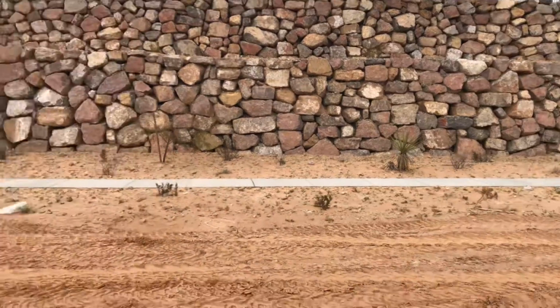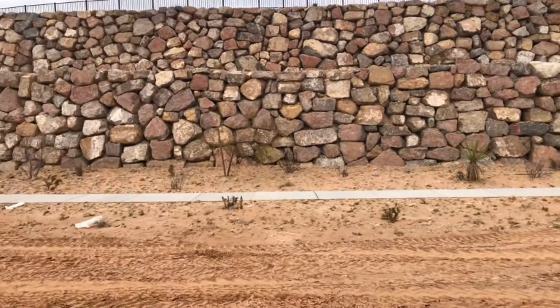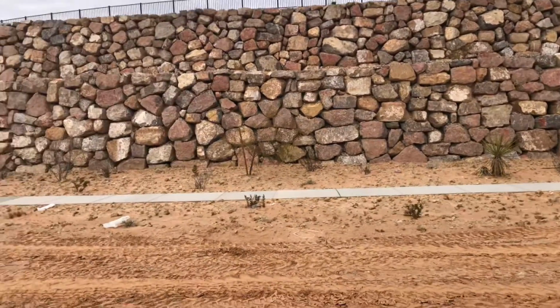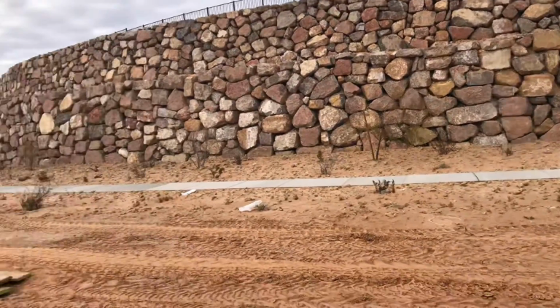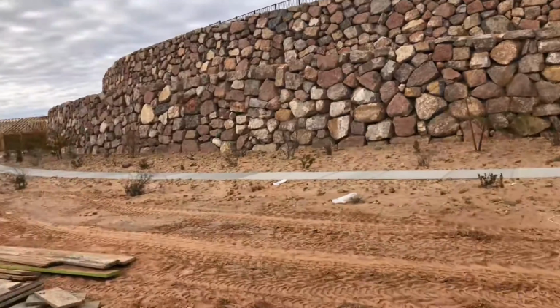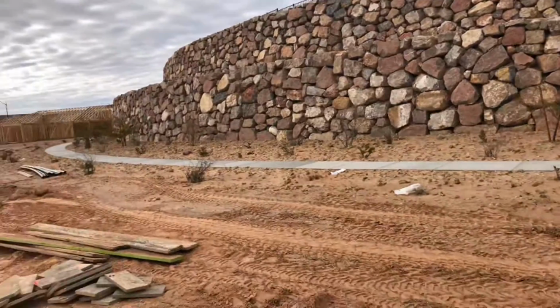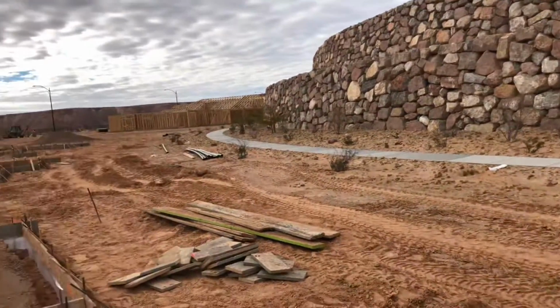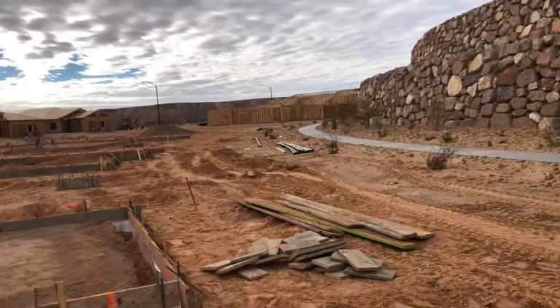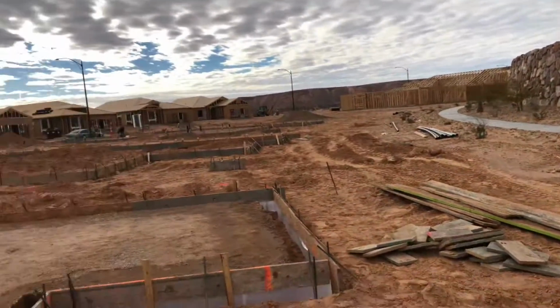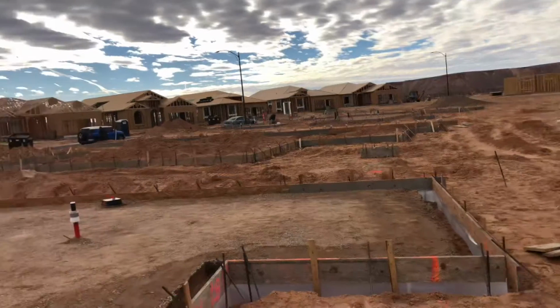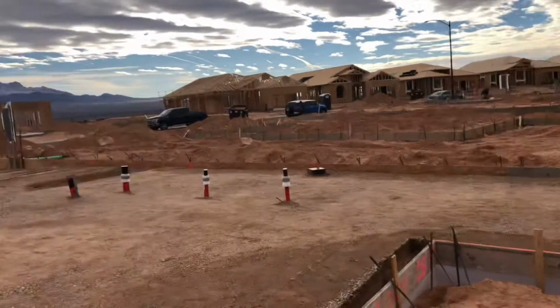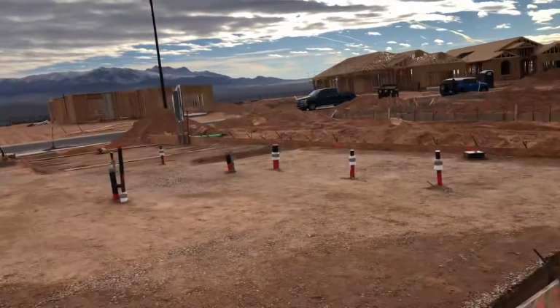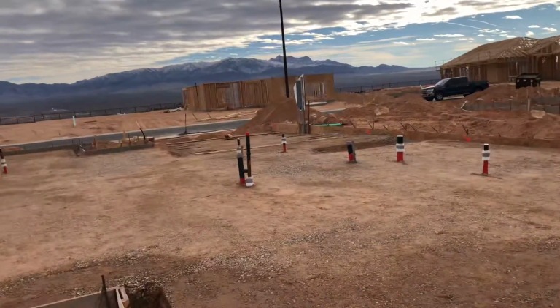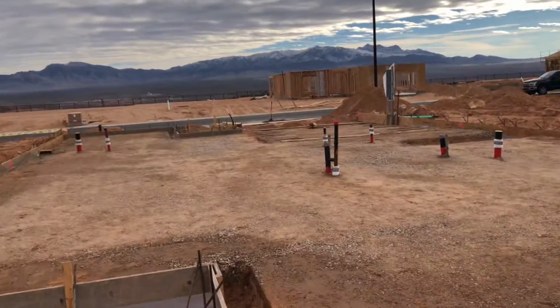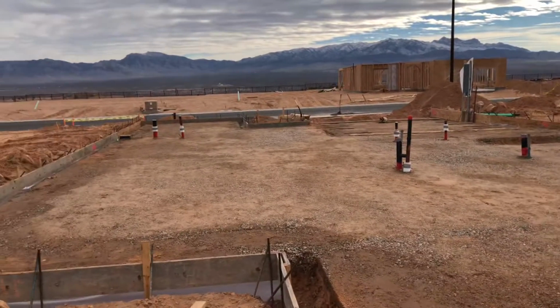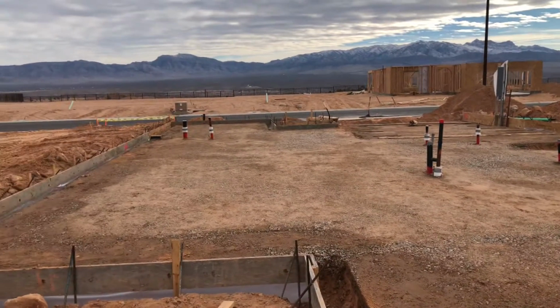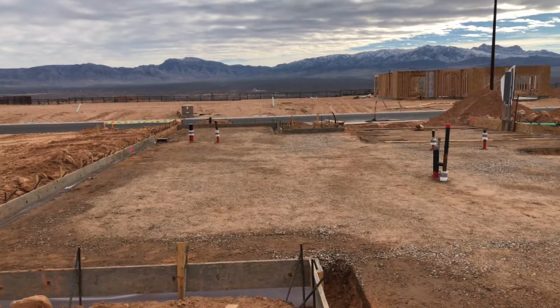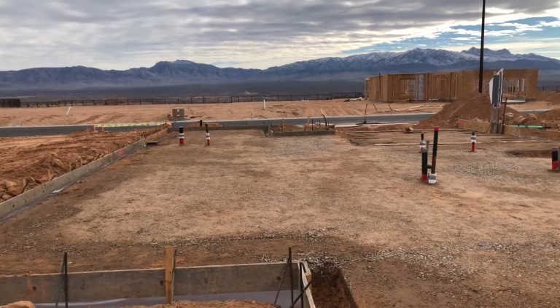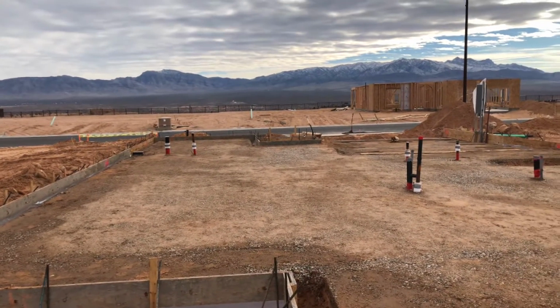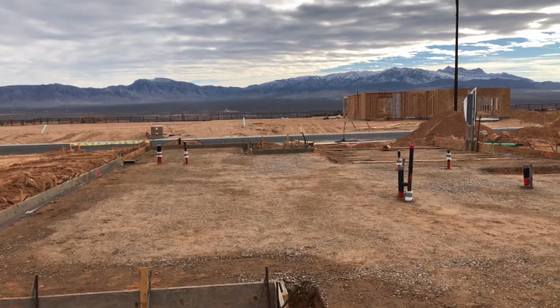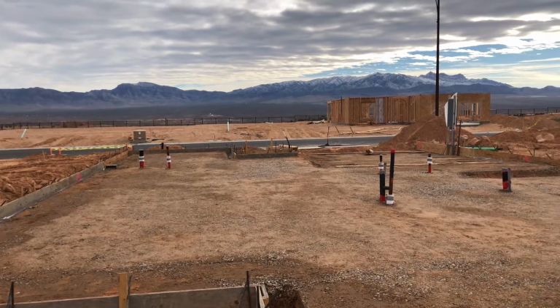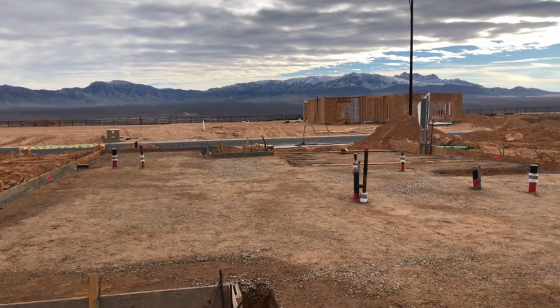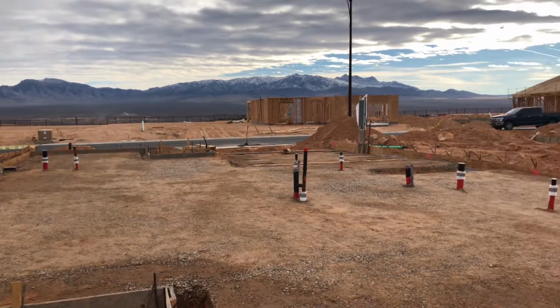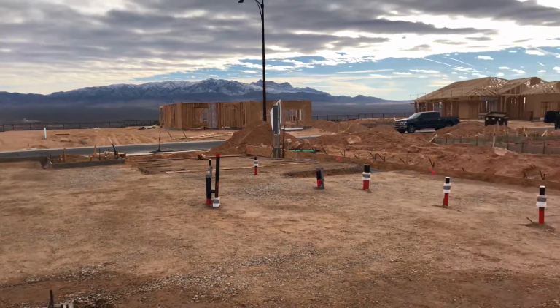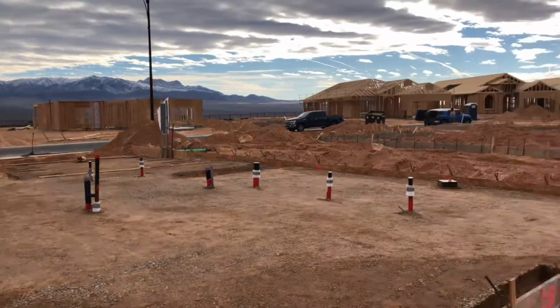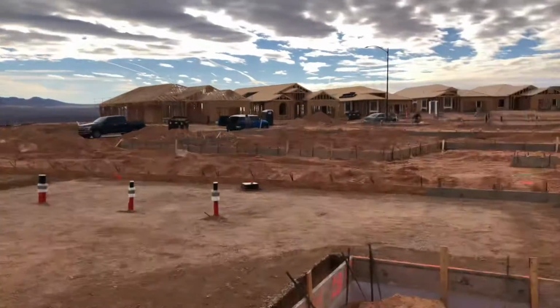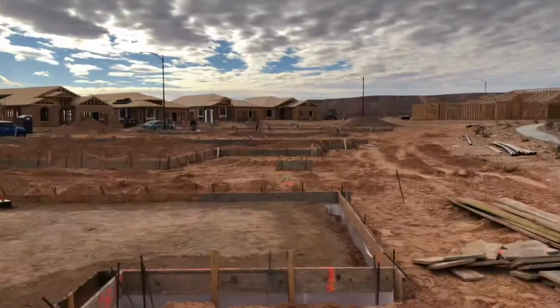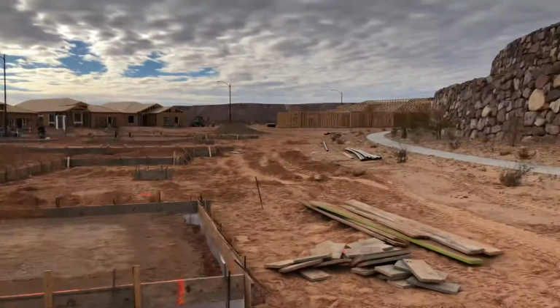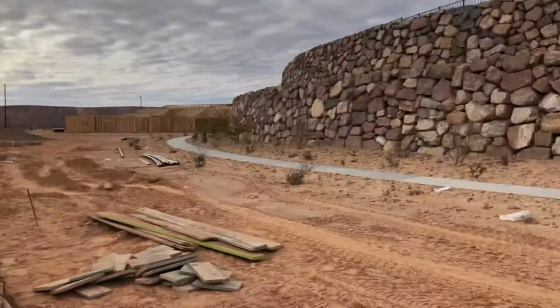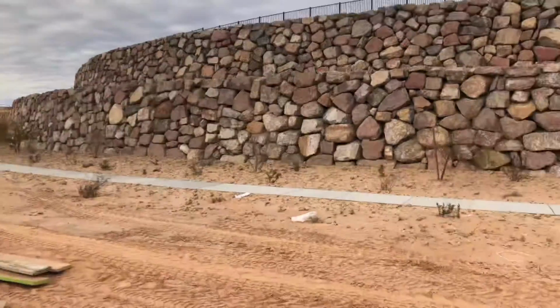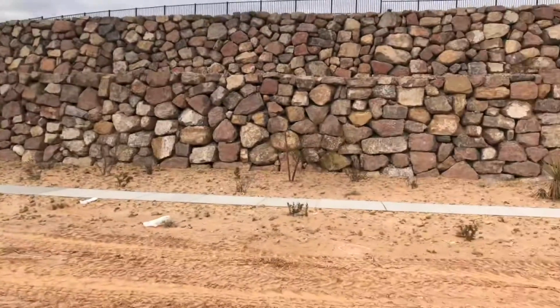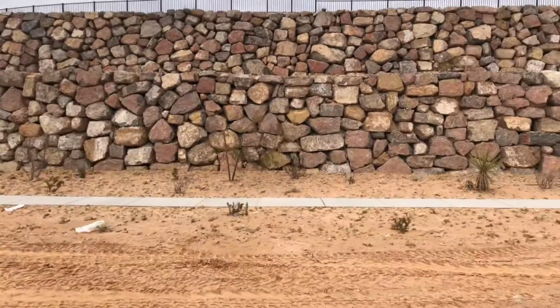This is lot 45 in Crimson Ridge. This is a preserved floor plan. The front yard is towards the south and the backyard is towards the north, so lots of shade on your back patio.